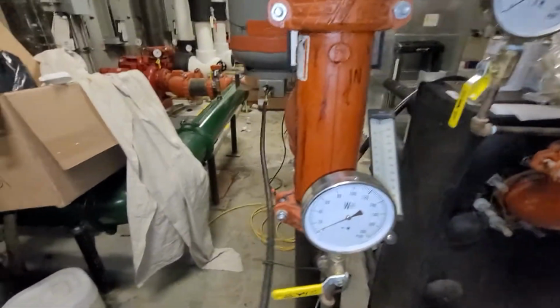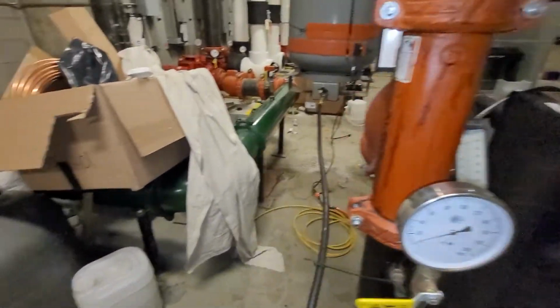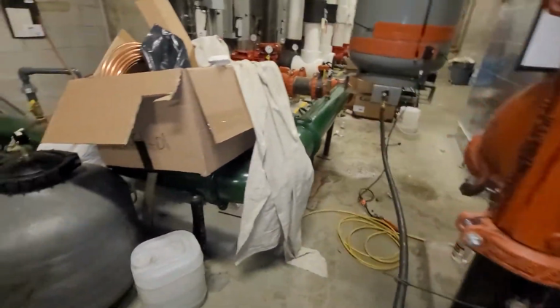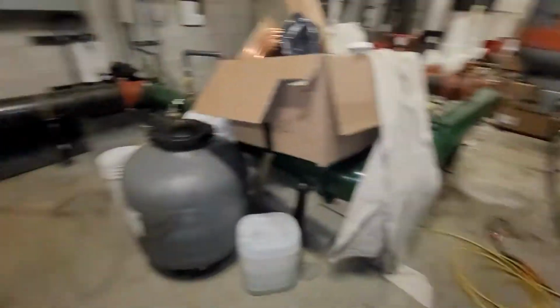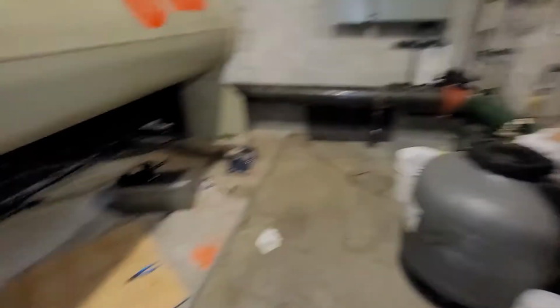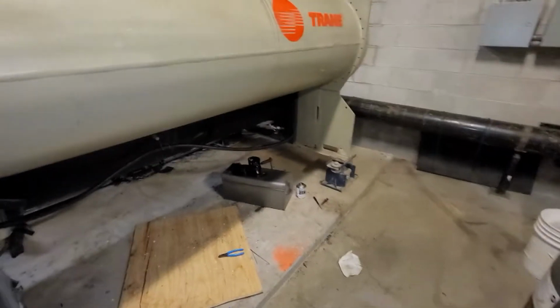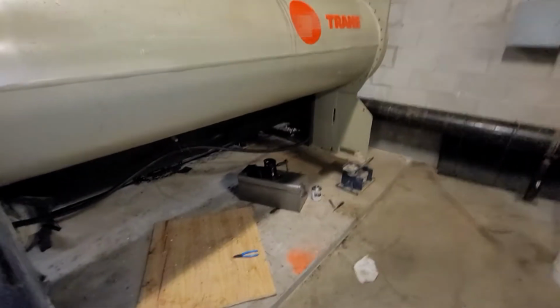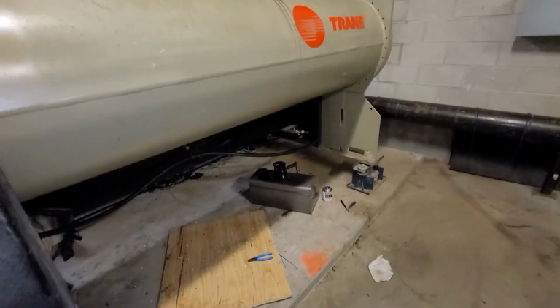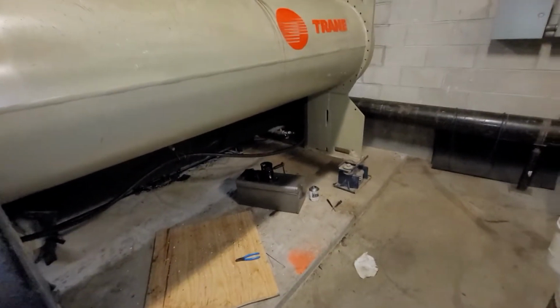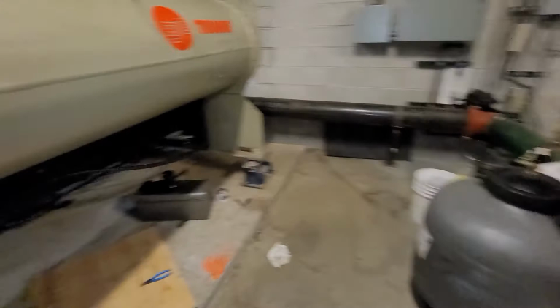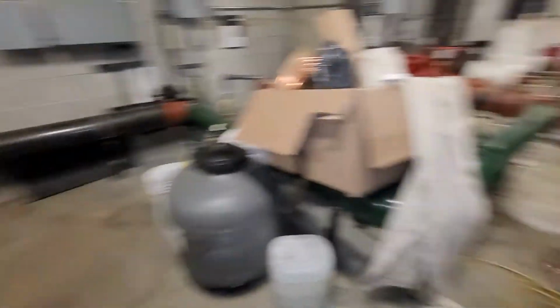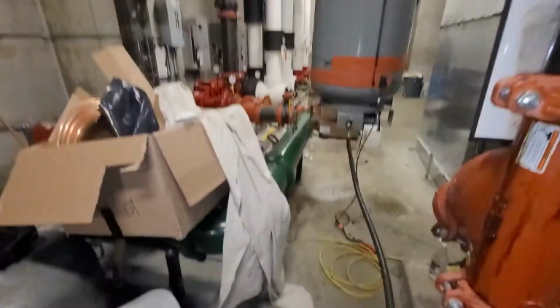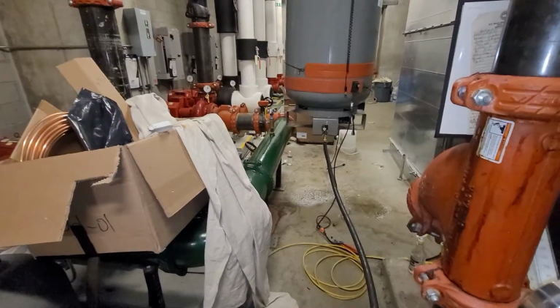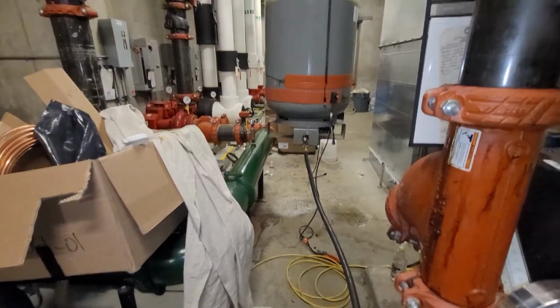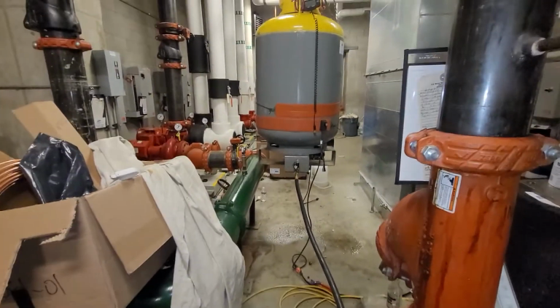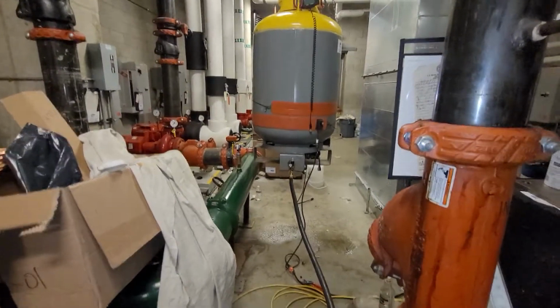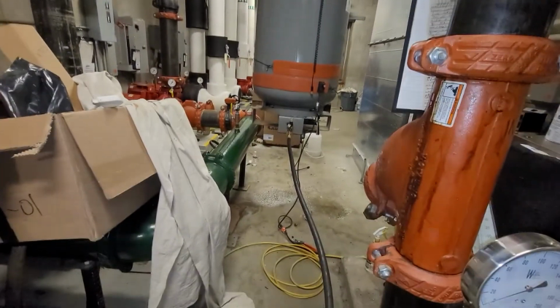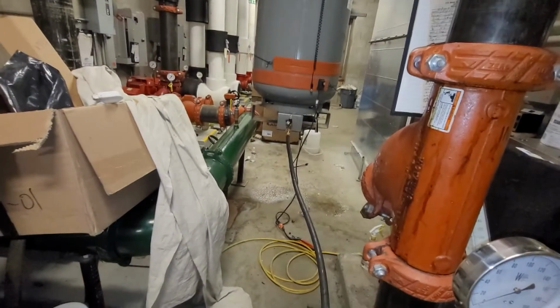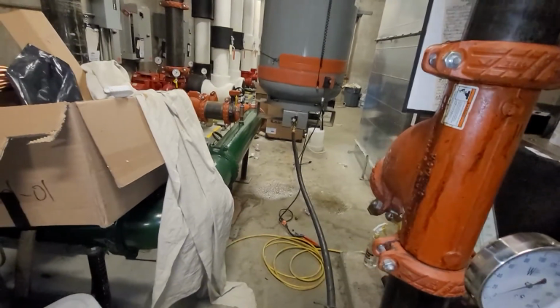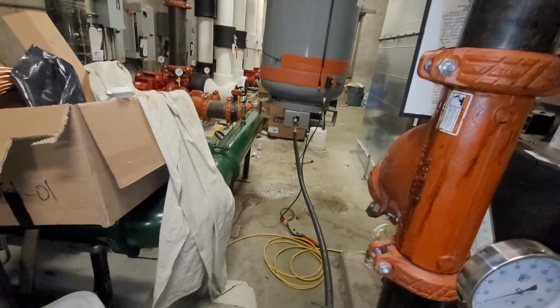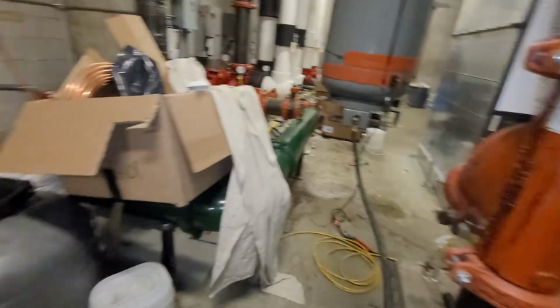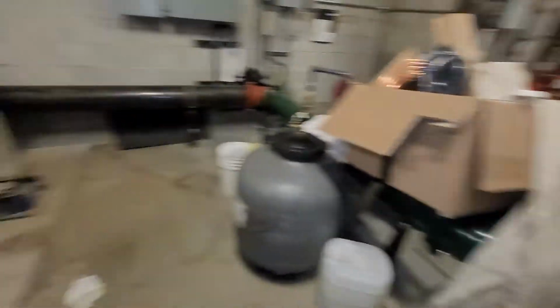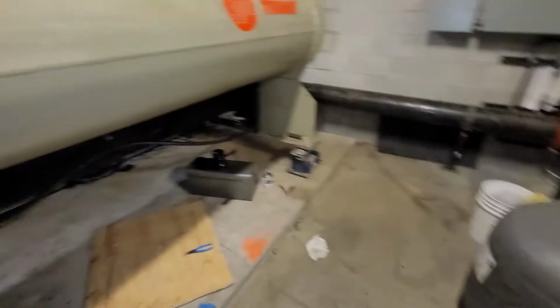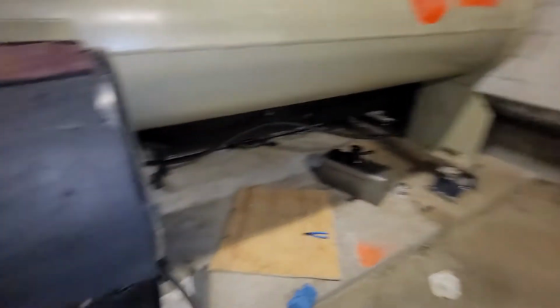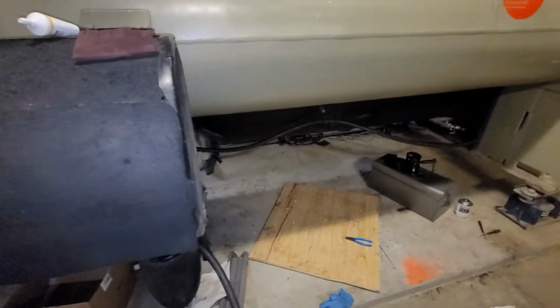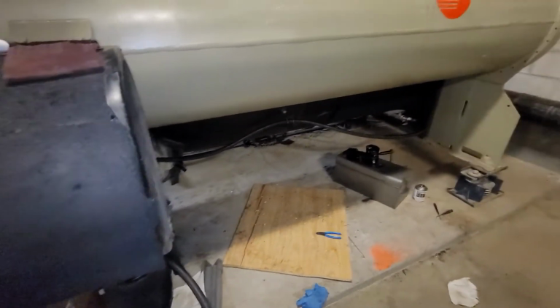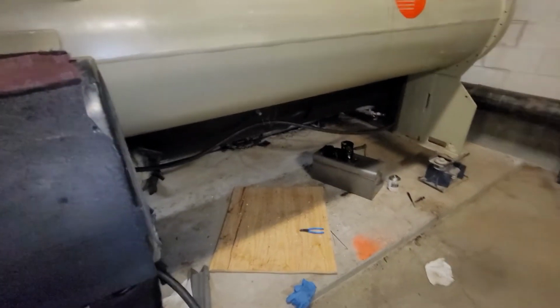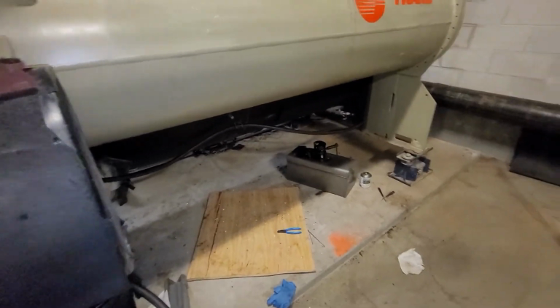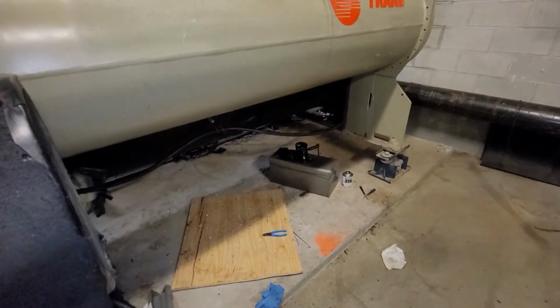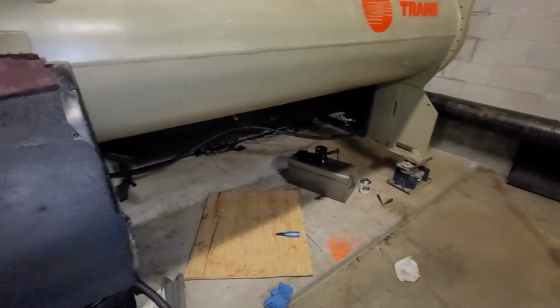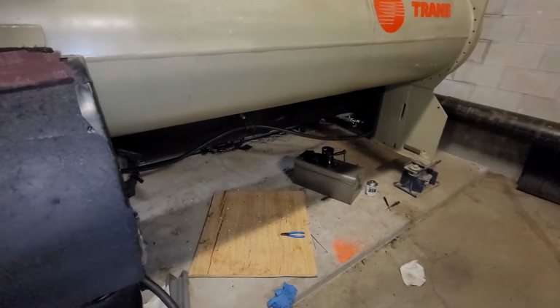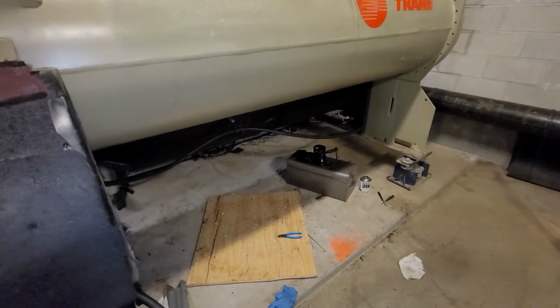Anyway, that's how I'm charging. I've been interested to know what you guys do — do you raise the tank up like that? Am I wasting my time? I think it's pretty good. That's all I got, thanks.